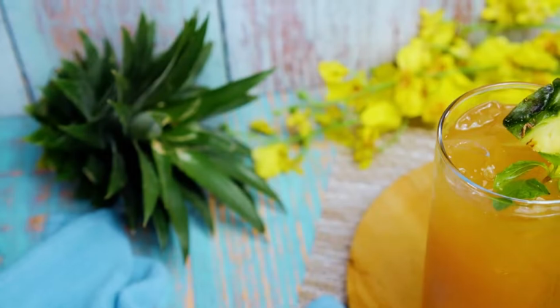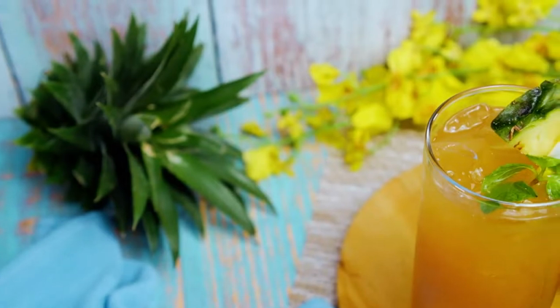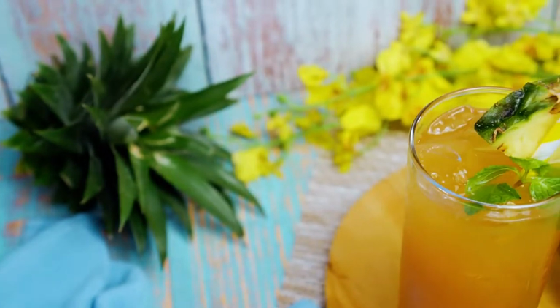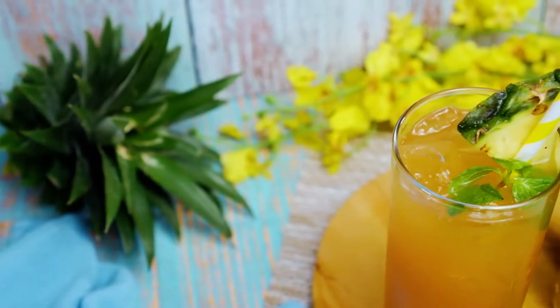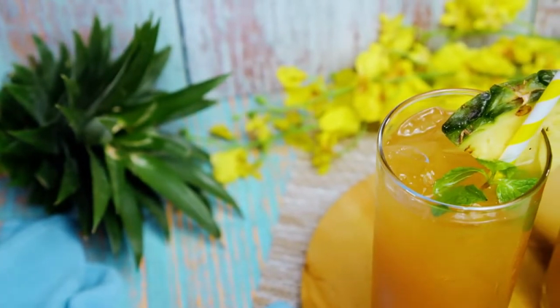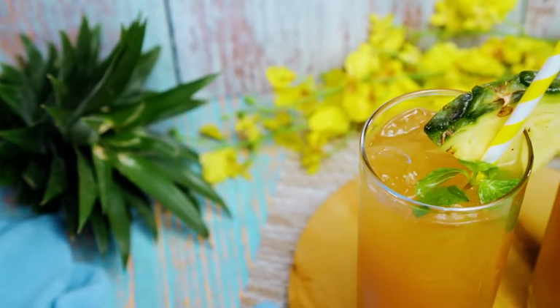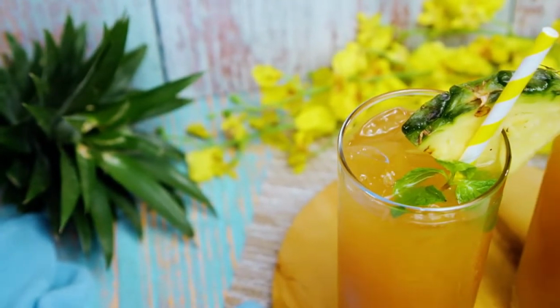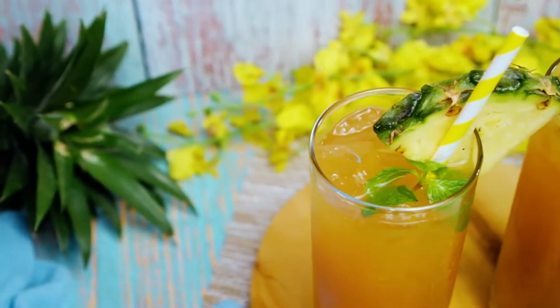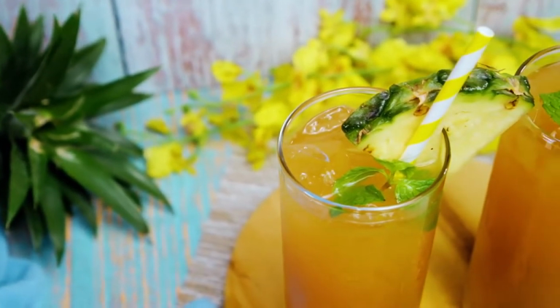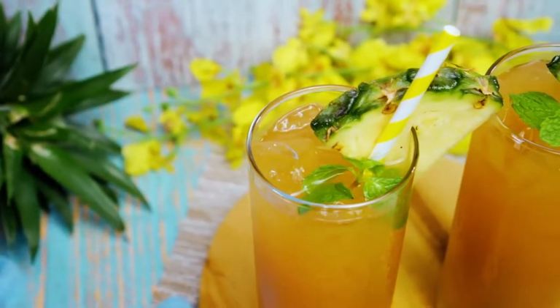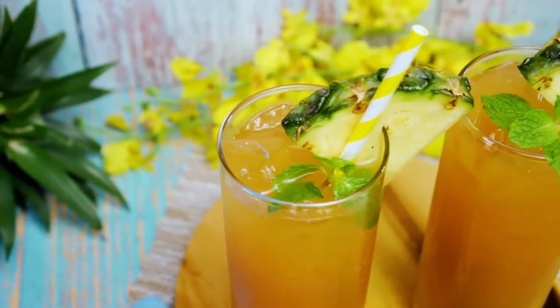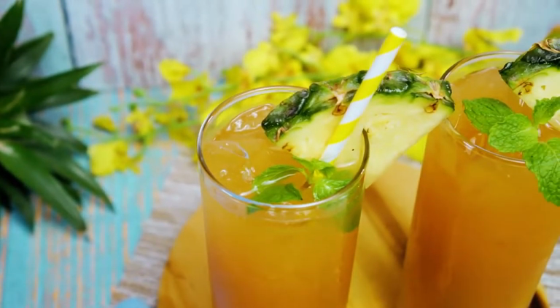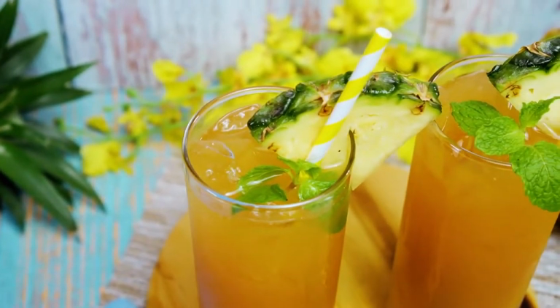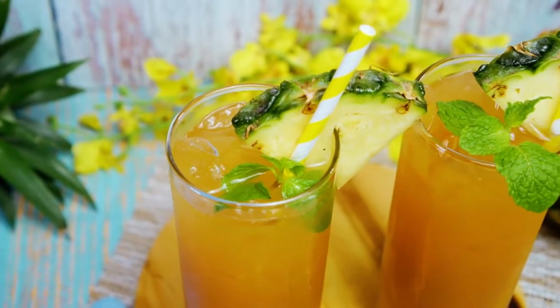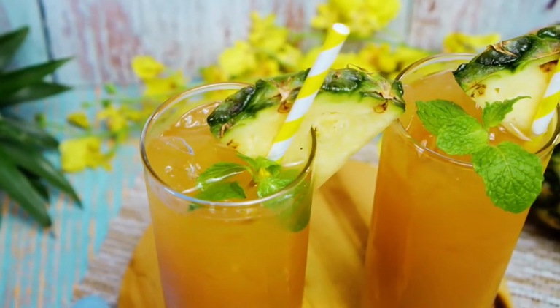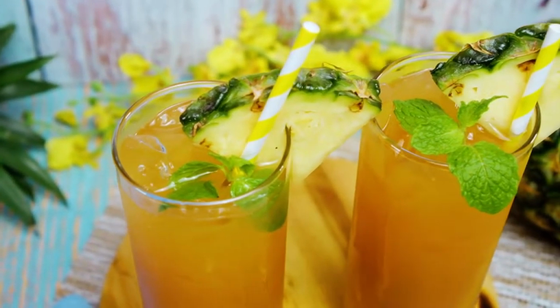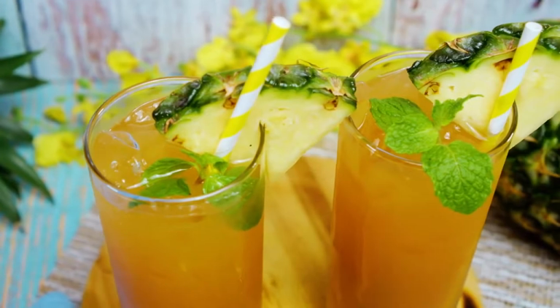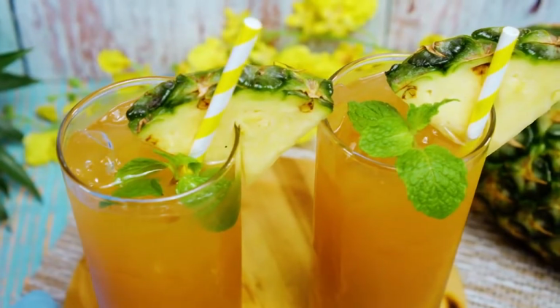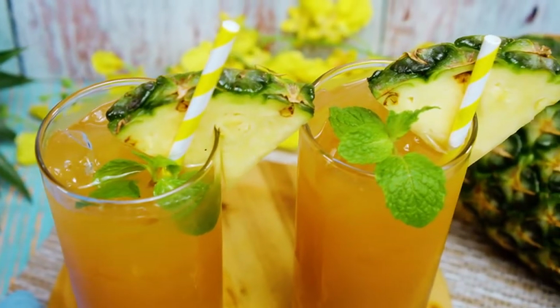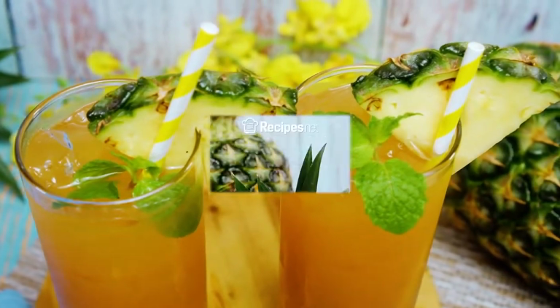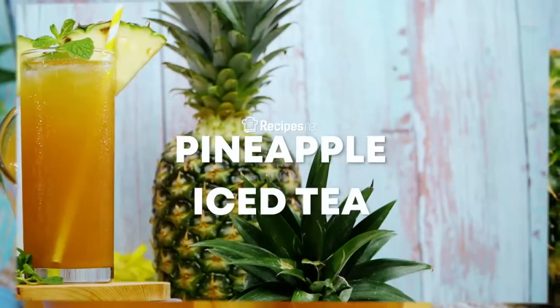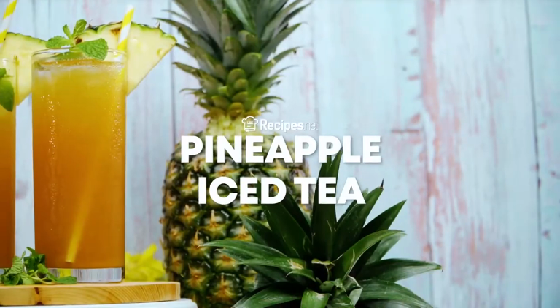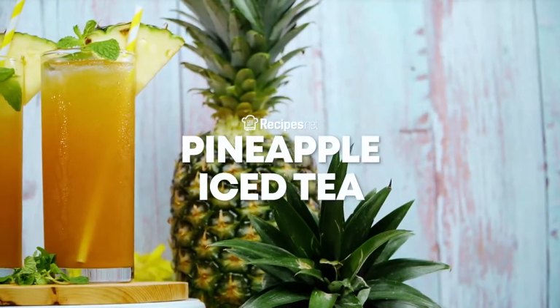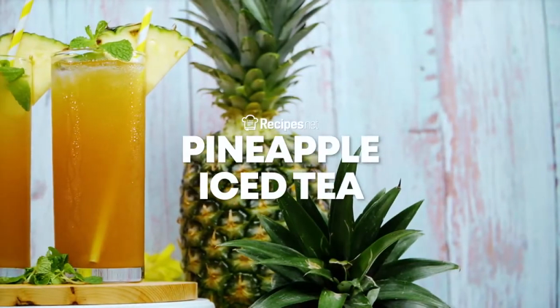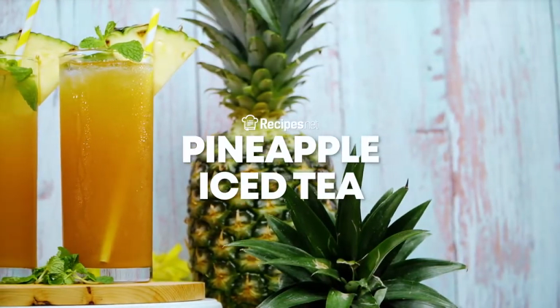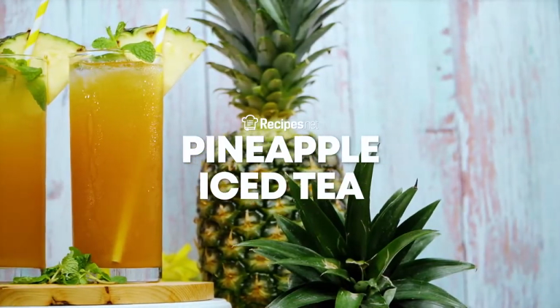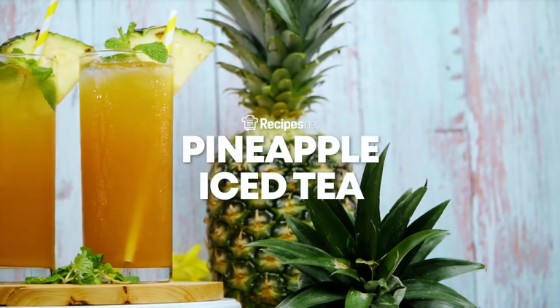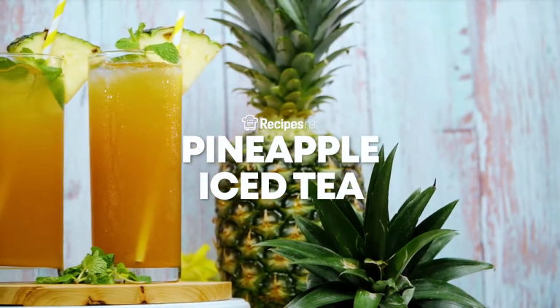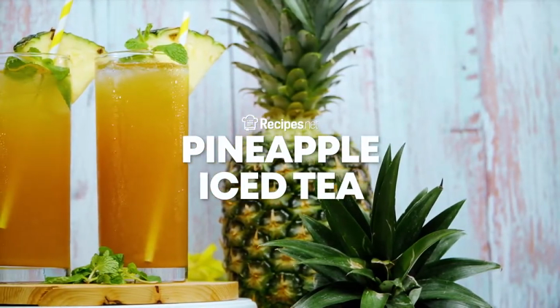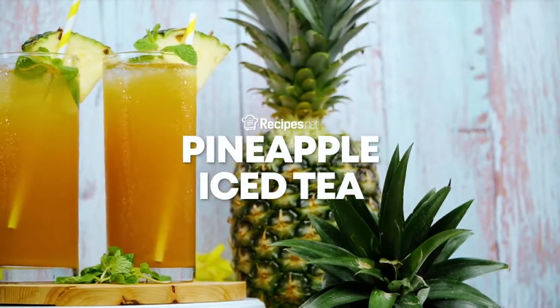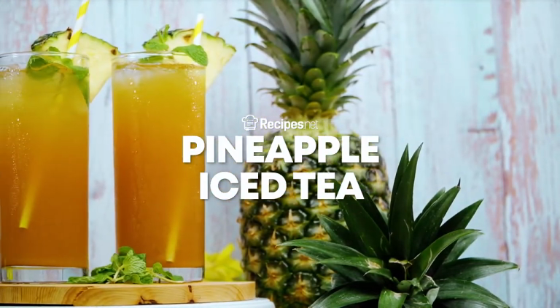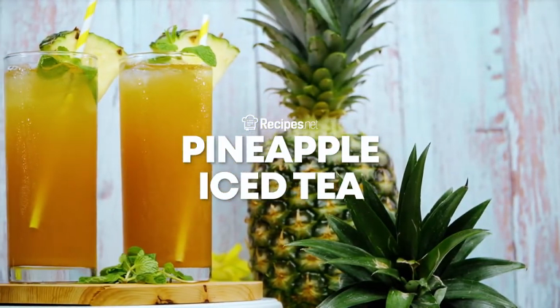This thirst-quenching drink is easy to mix up — you'll be making it every day. Learn how to make a refreshing pineapple iced tea with this video, brought to you by recipes.net.